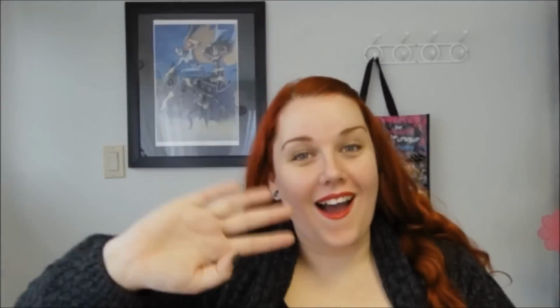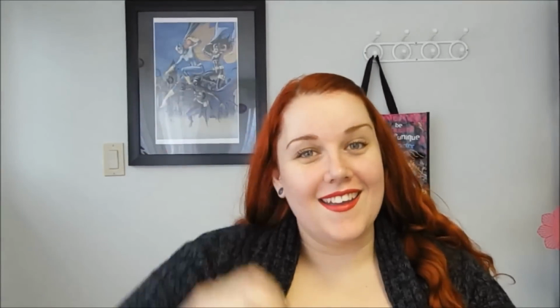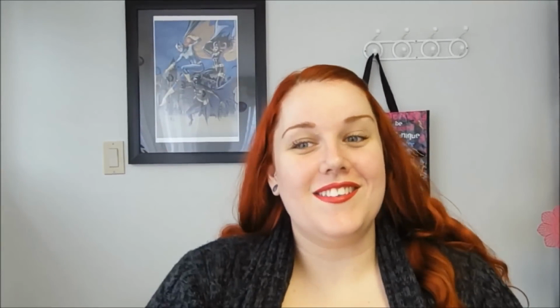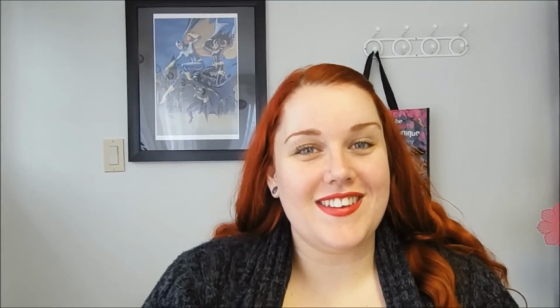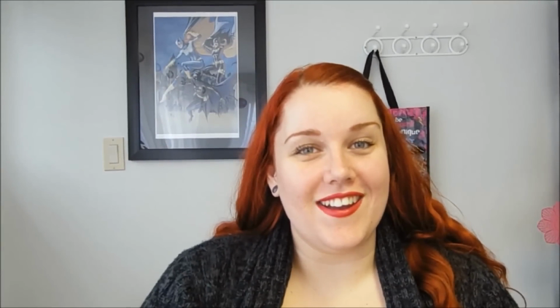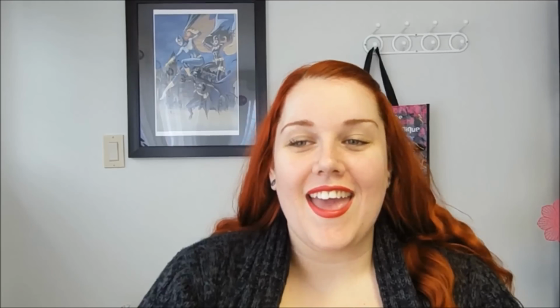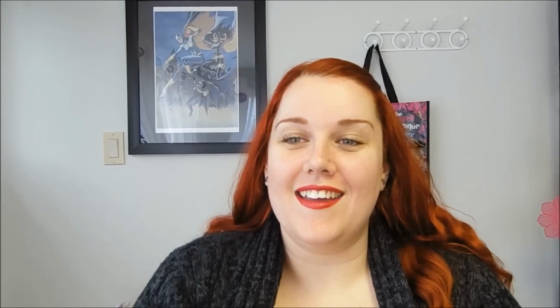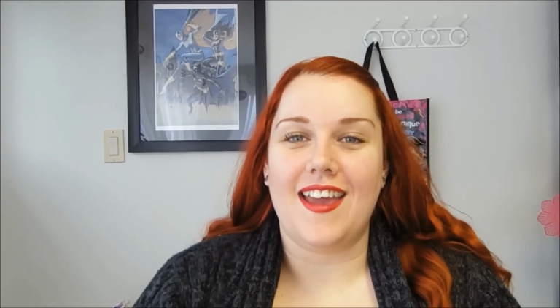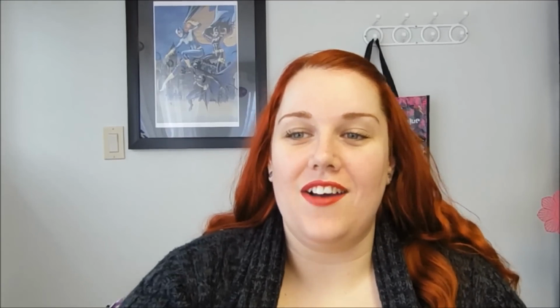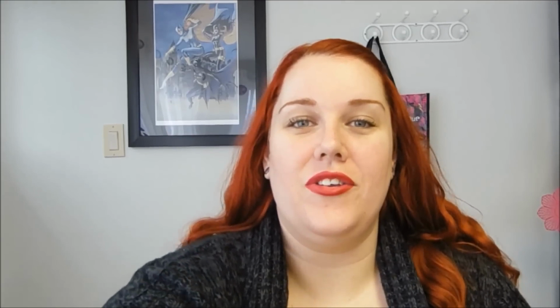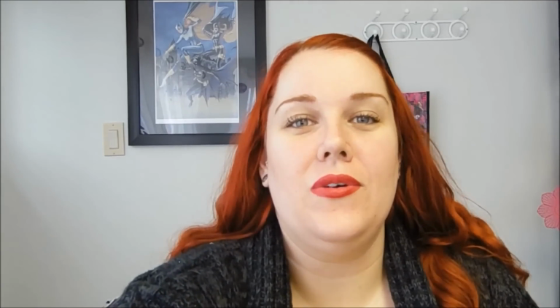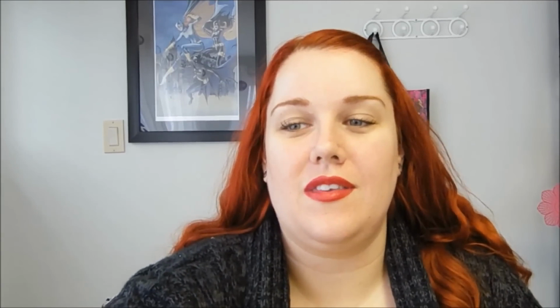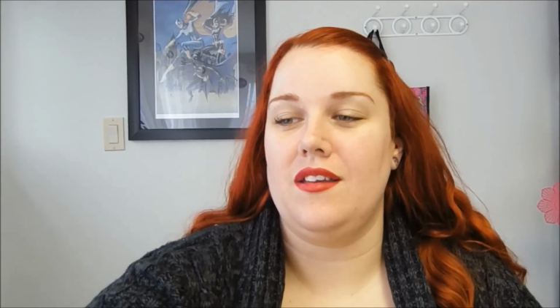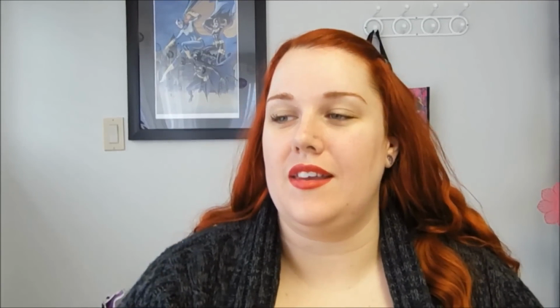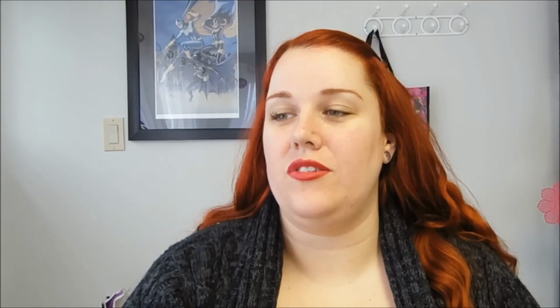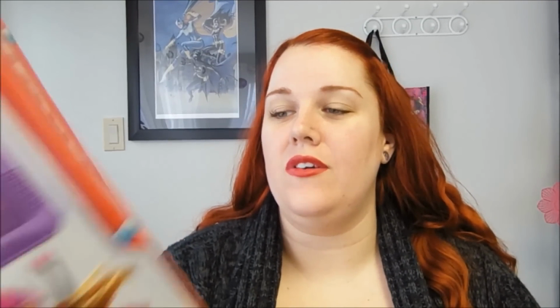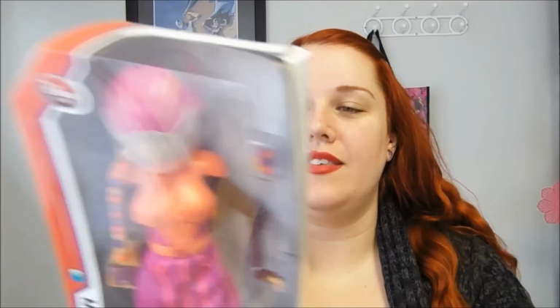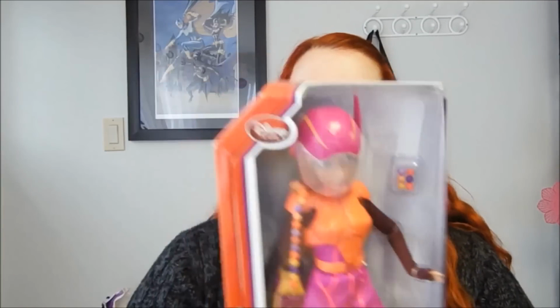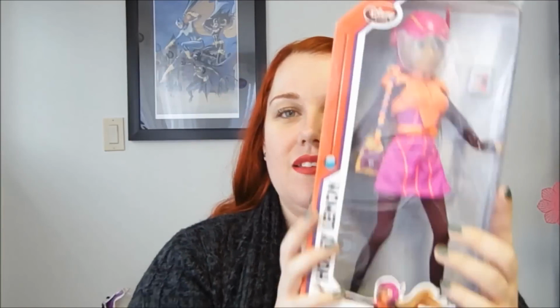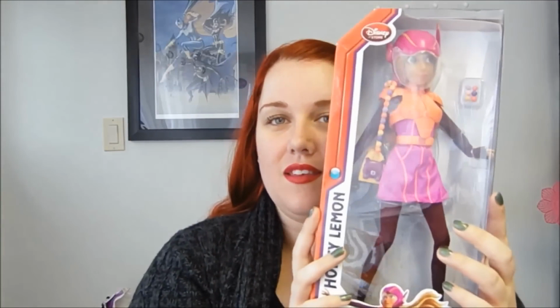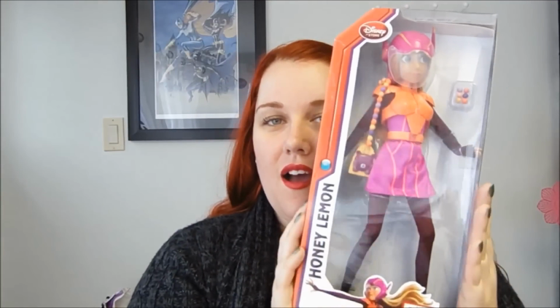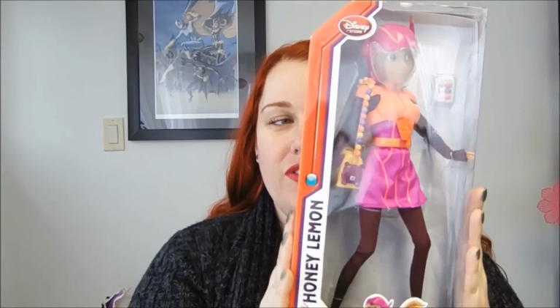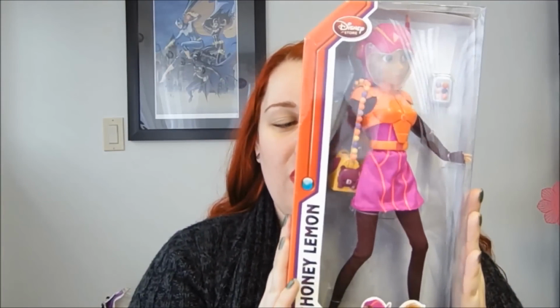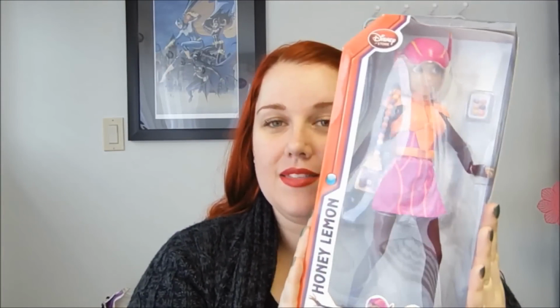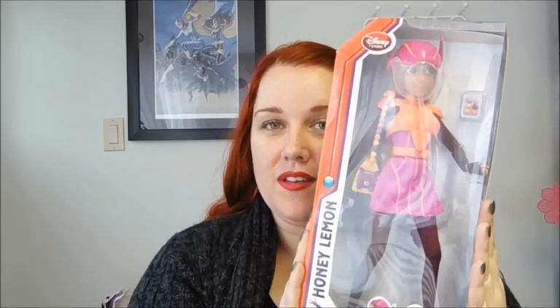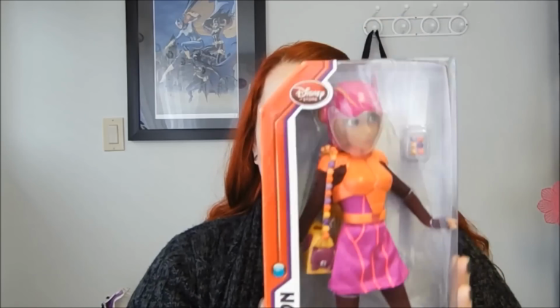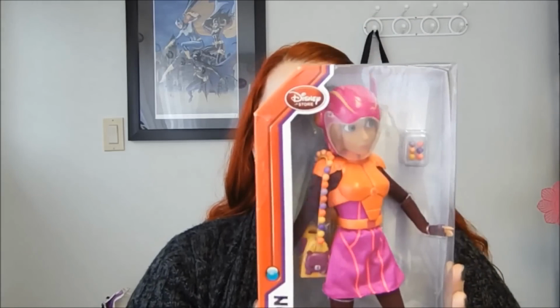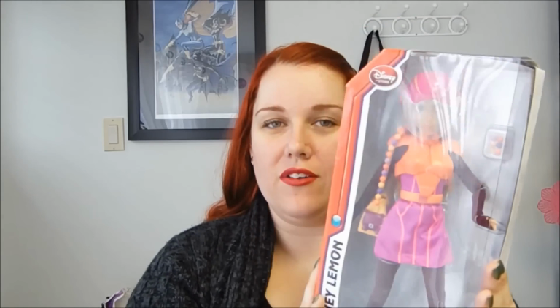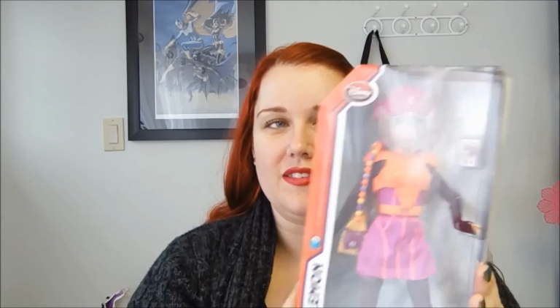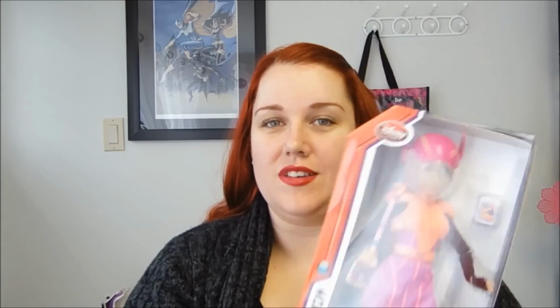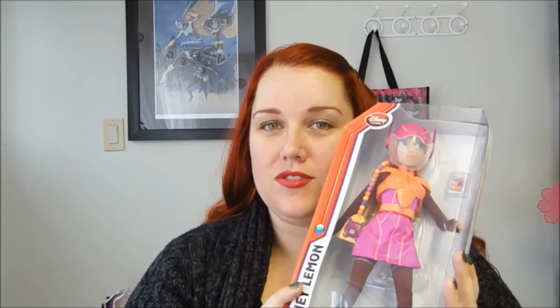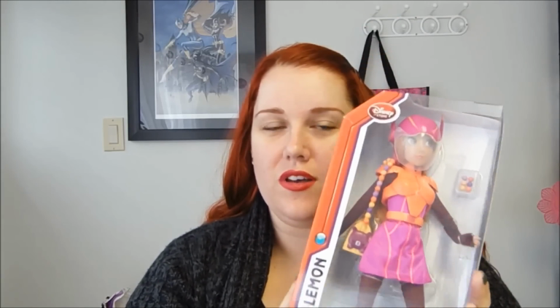Hi, this is Christina here and today I have something exciting to show you. This is the new Honey Lemon doll from Big Hero 6. These are the Disney Store dolls.